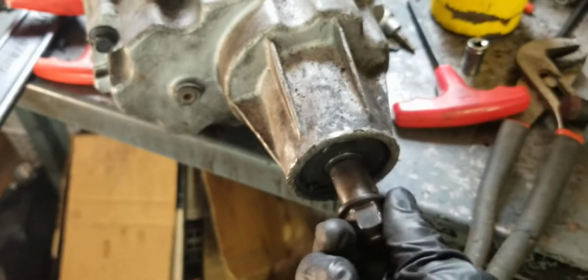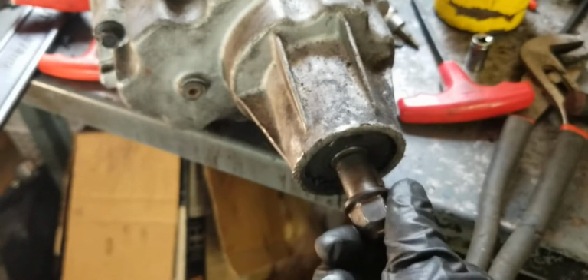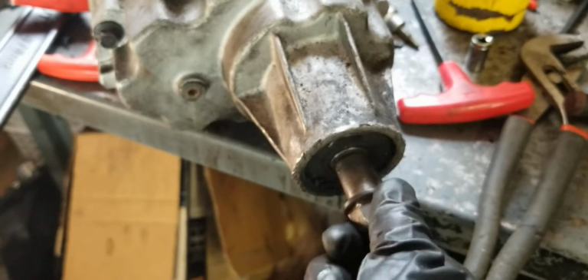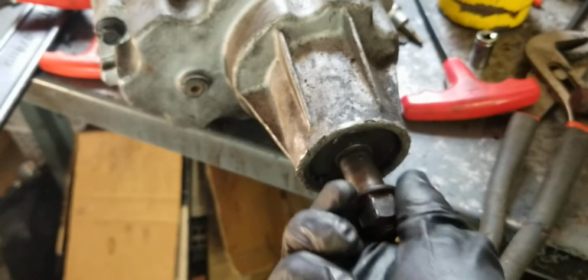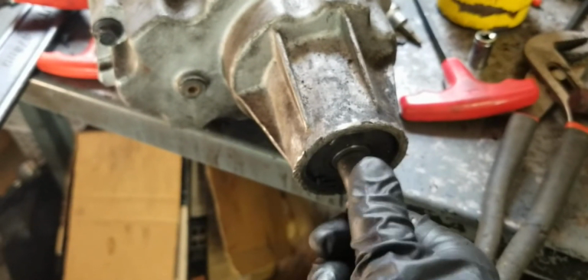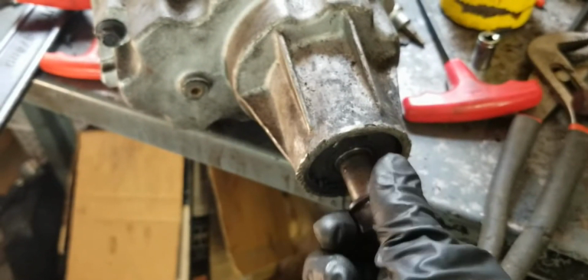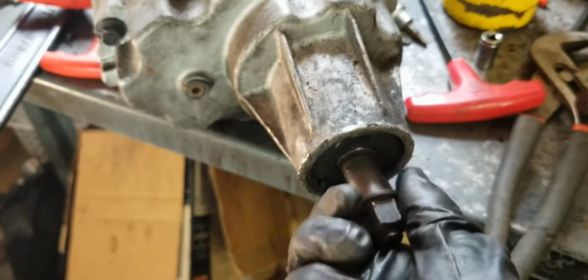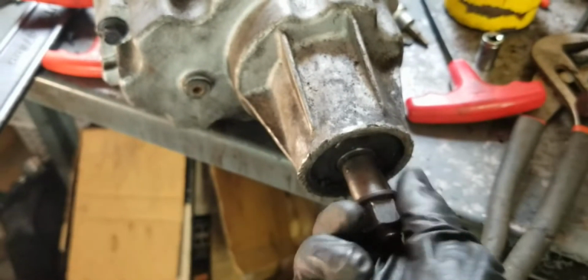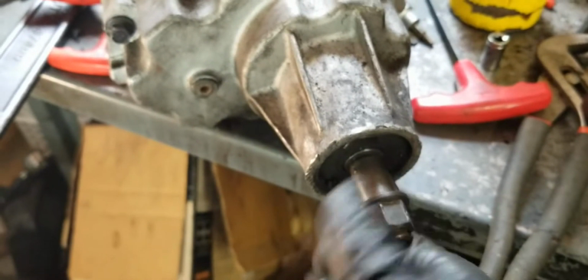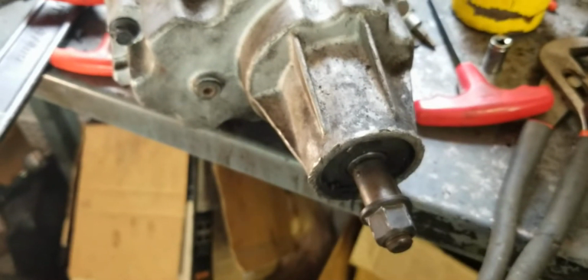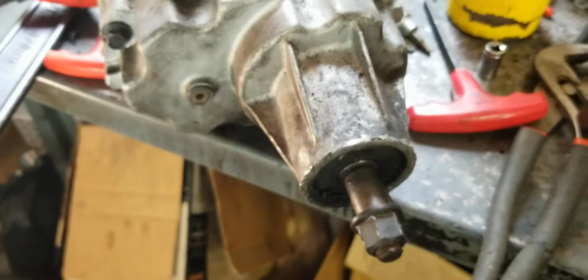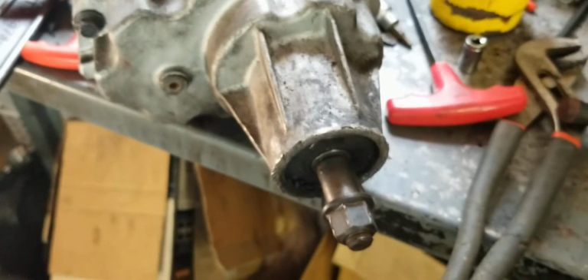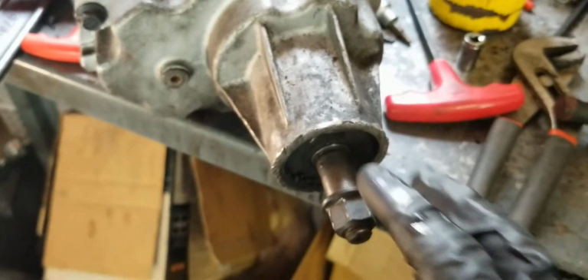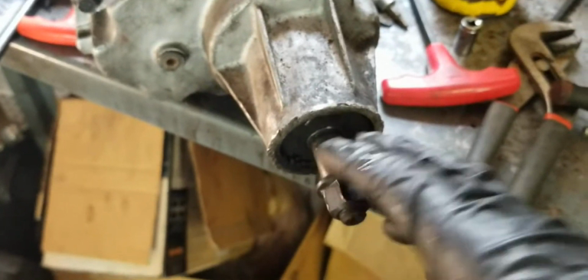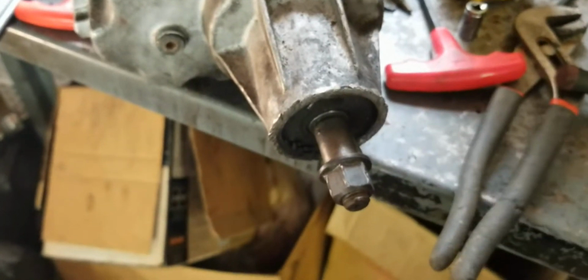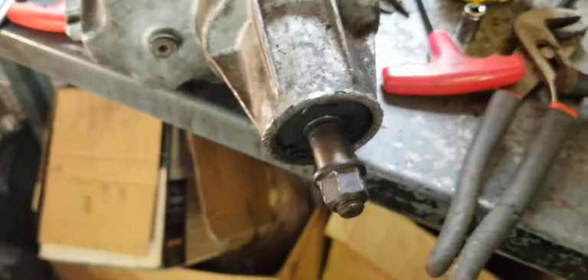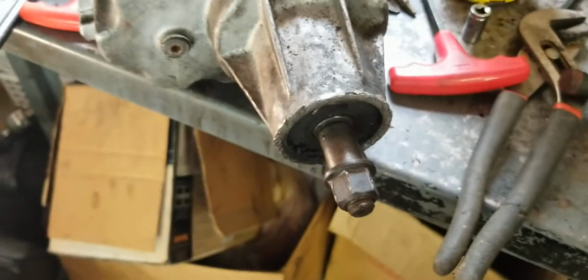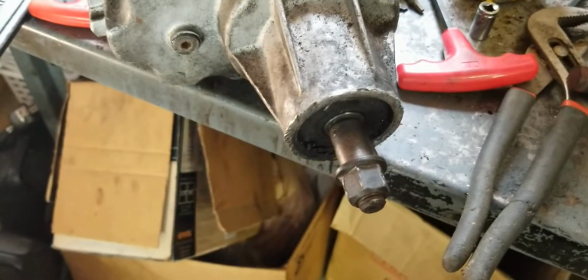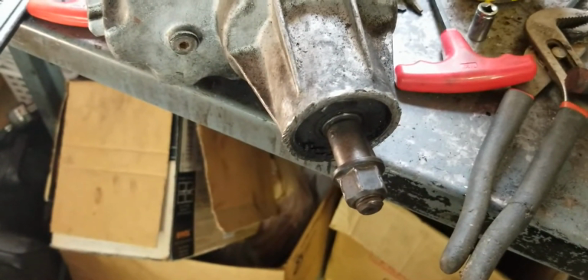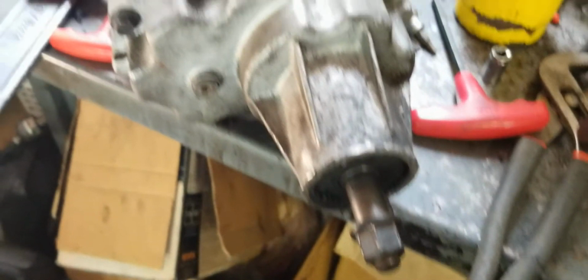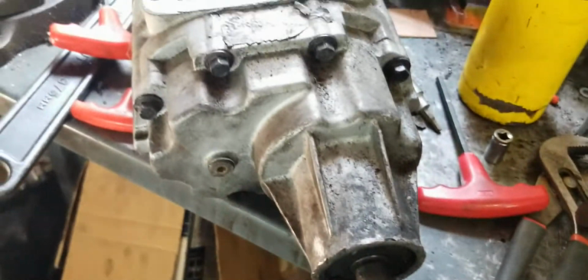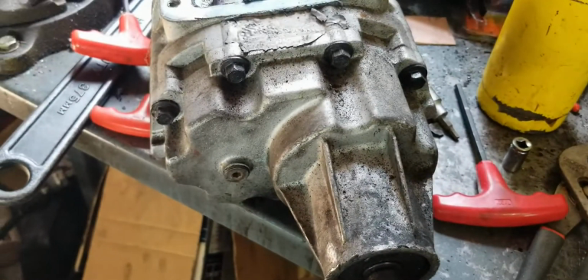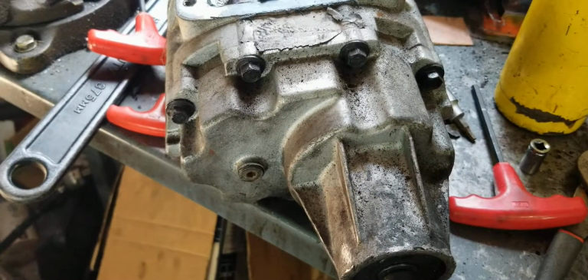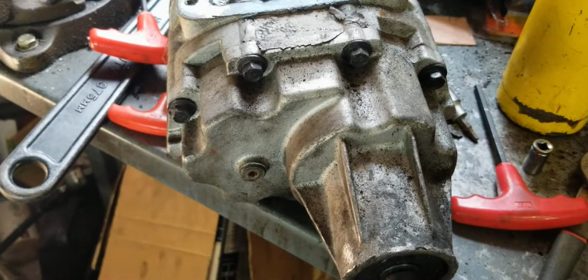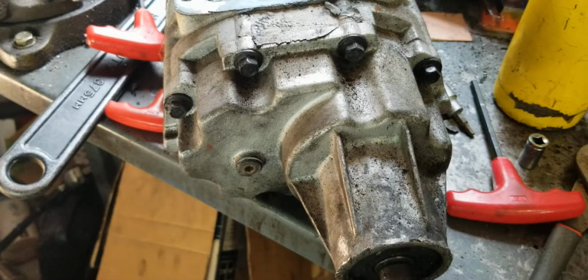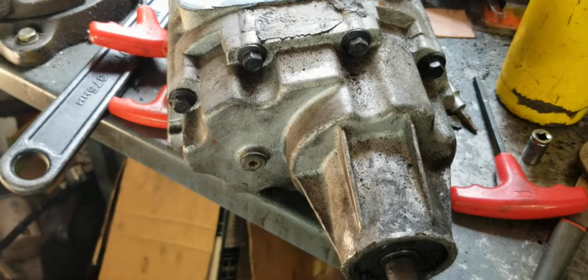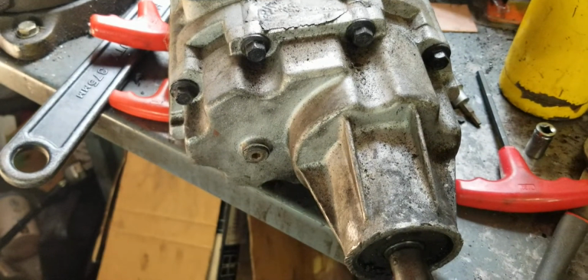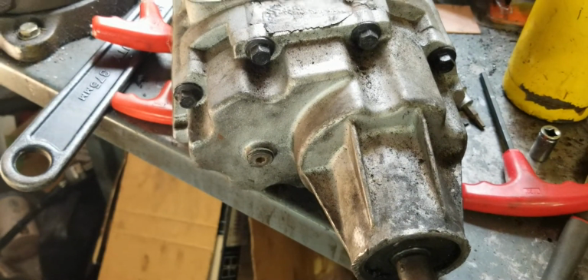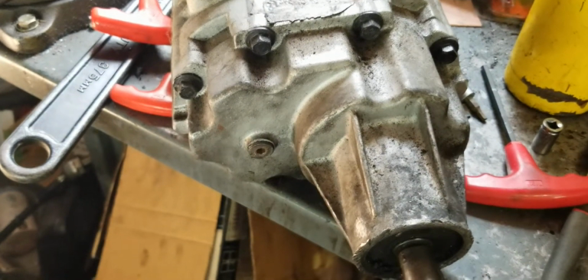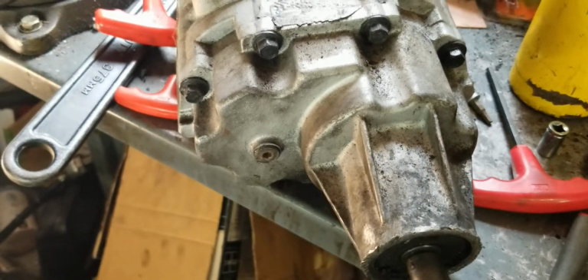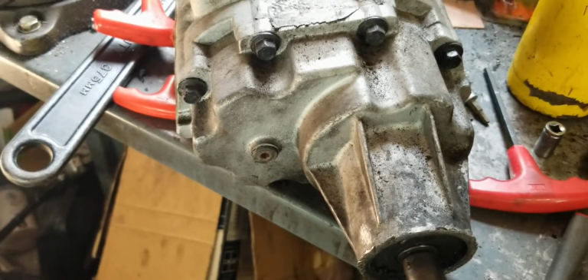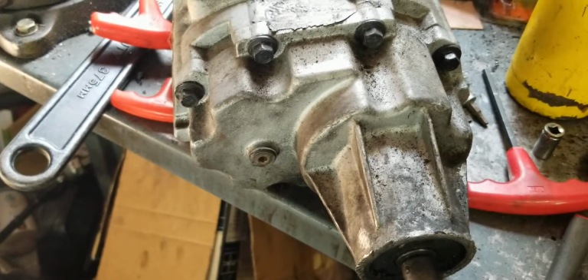The pulley is regular left-hand/right-hand threads like normal, so just turn it to the left to get it off. It may be stuck so you may have to hit it with a rubber mallet. Let's get these 10 housing bolts off, open it up, and expose the rotors.